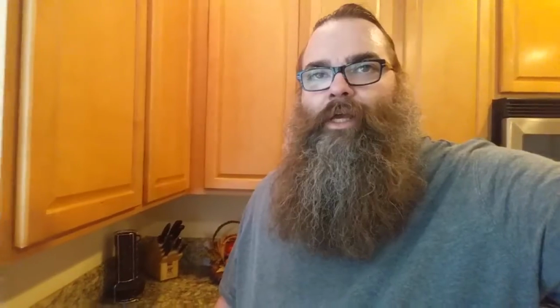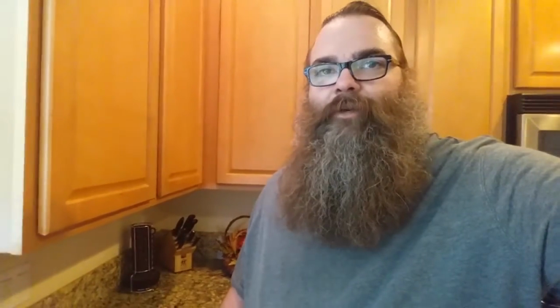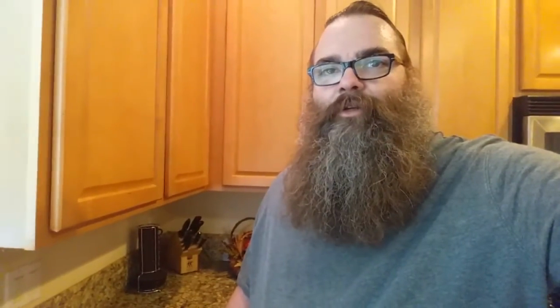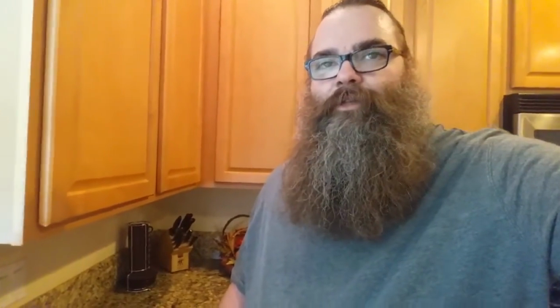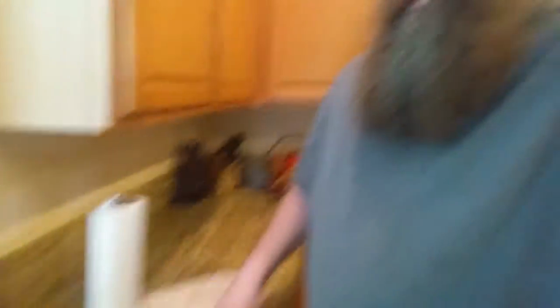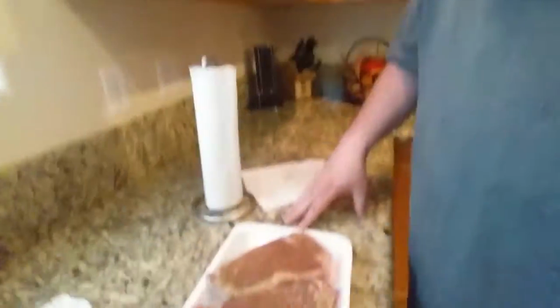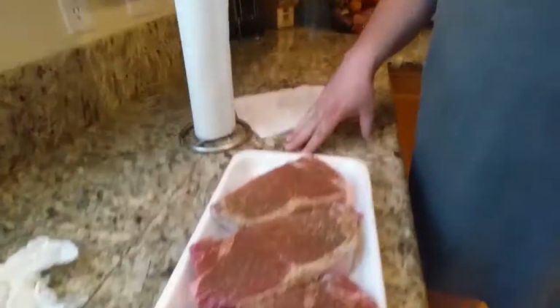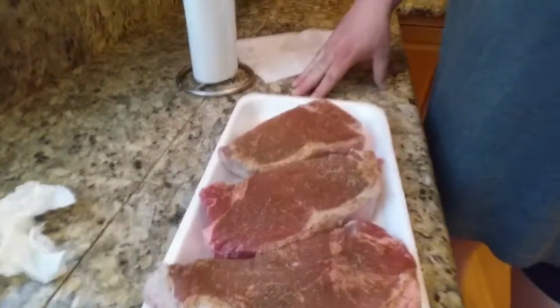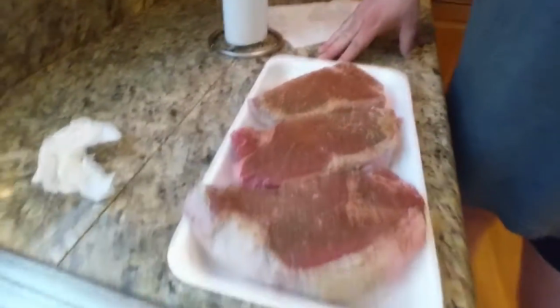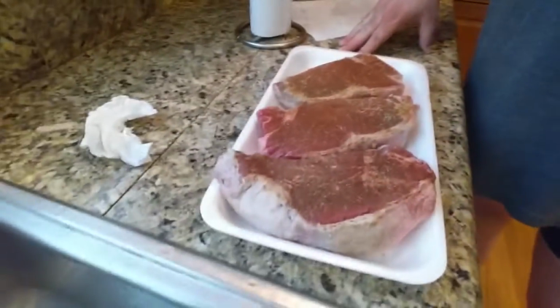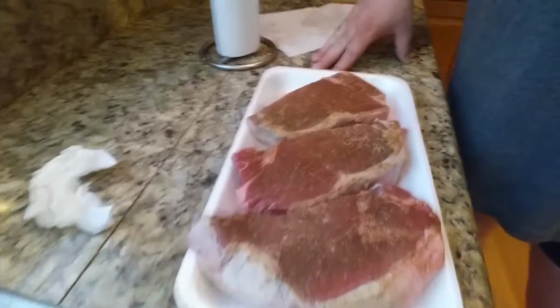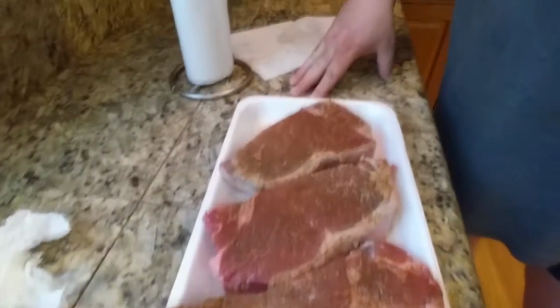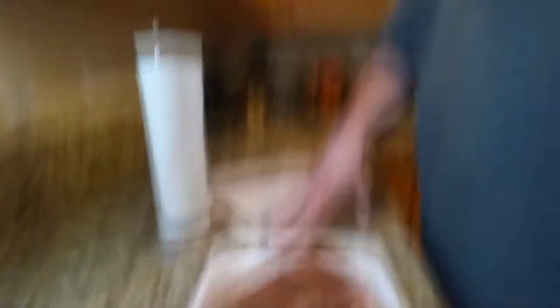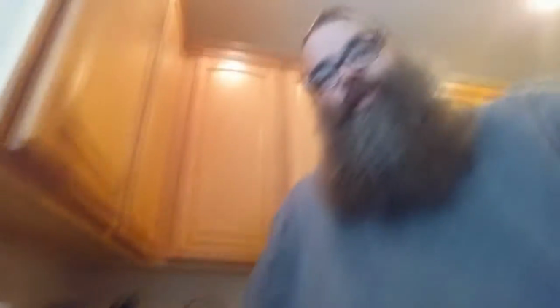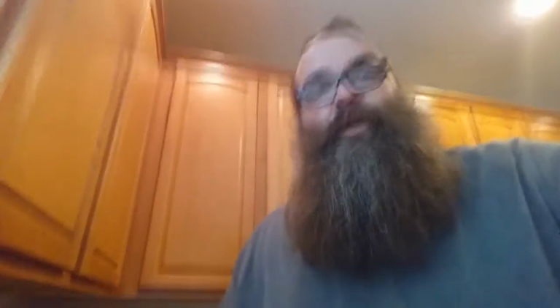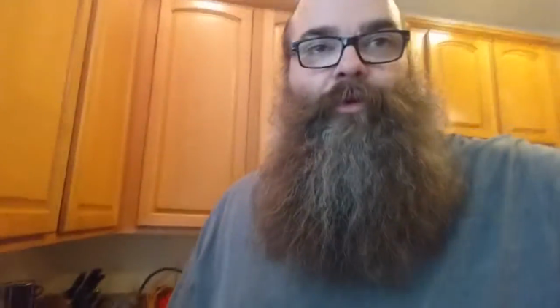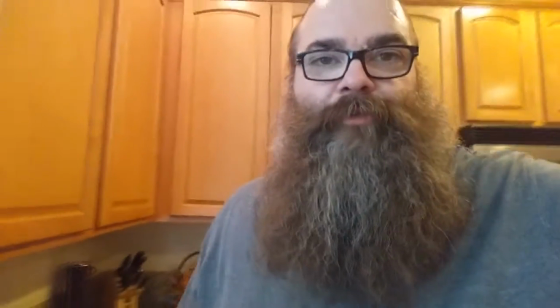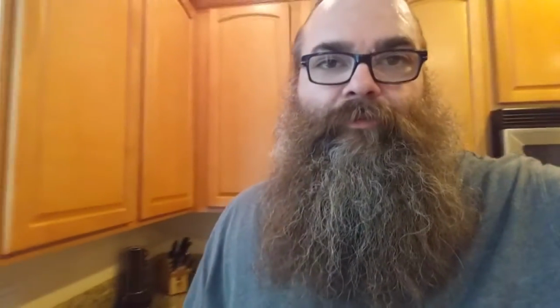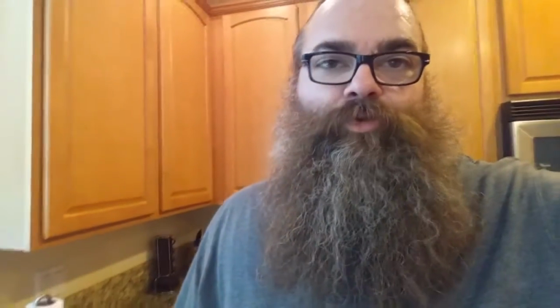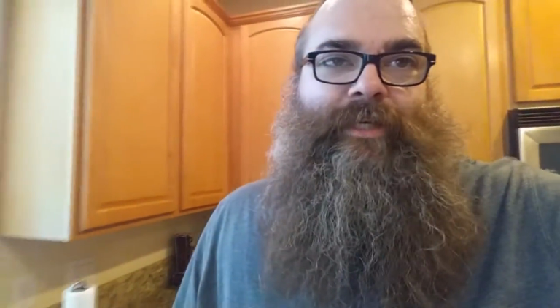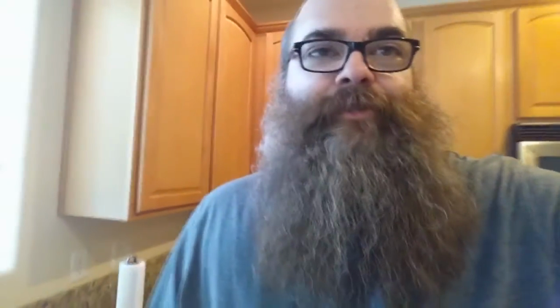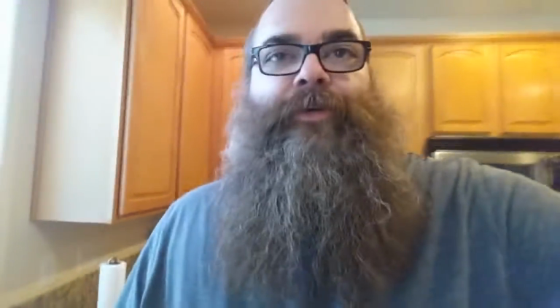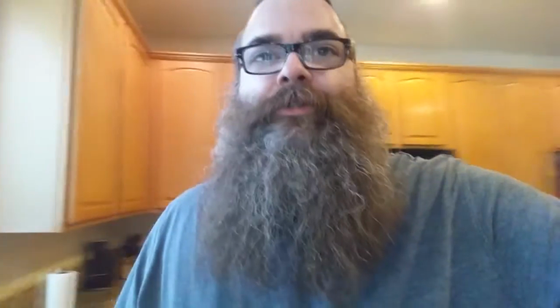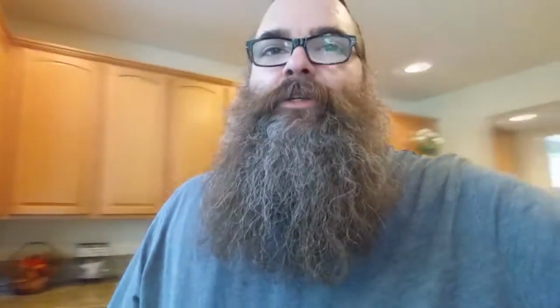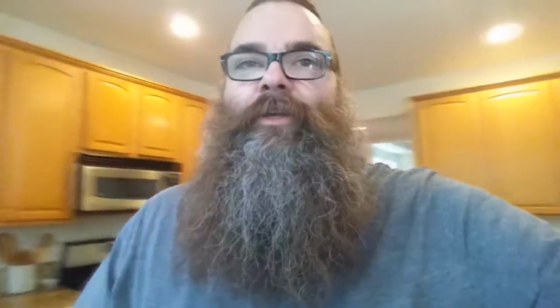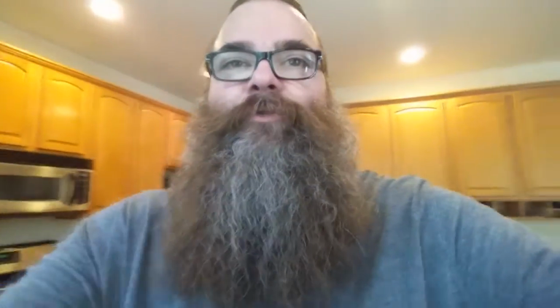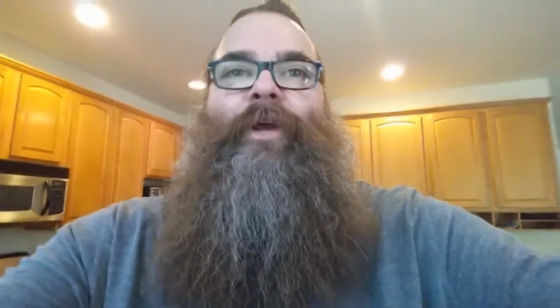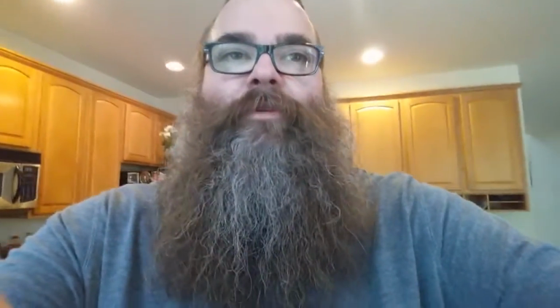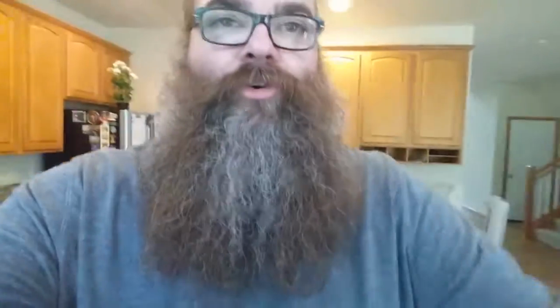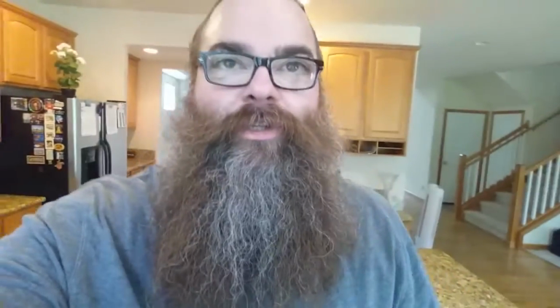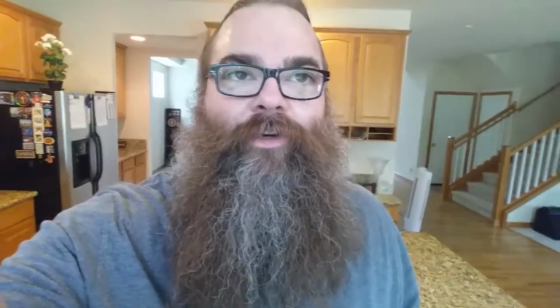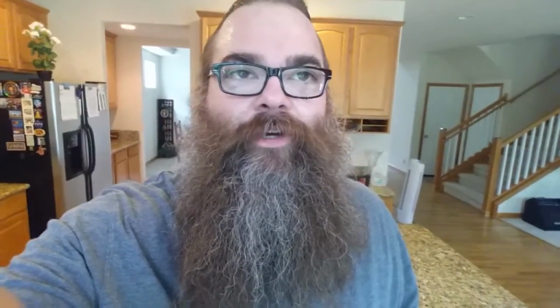Hey guys, I put our steaks here. Got a little rub on them. We're just gonna let them get up to room temperature, about 20 minutes or so, and then we will be ready to put them on the grill.